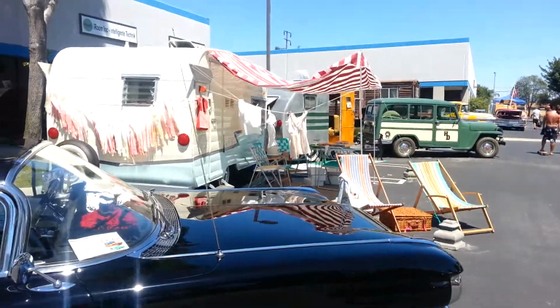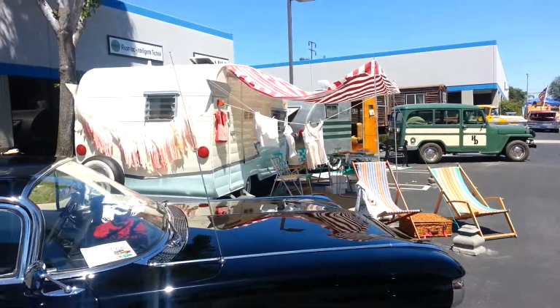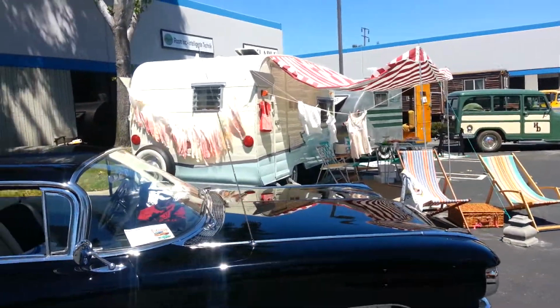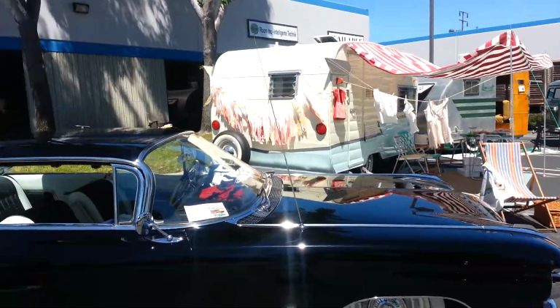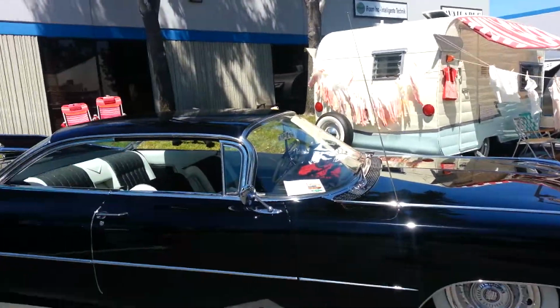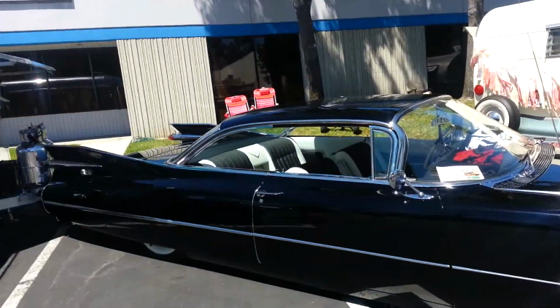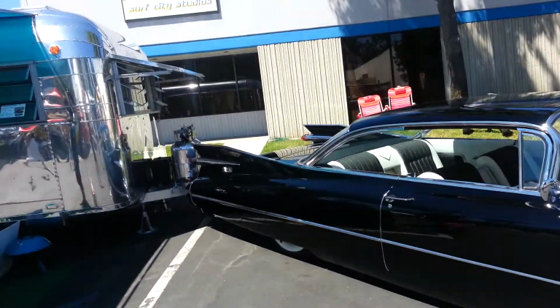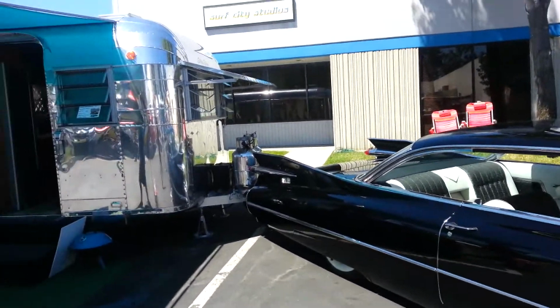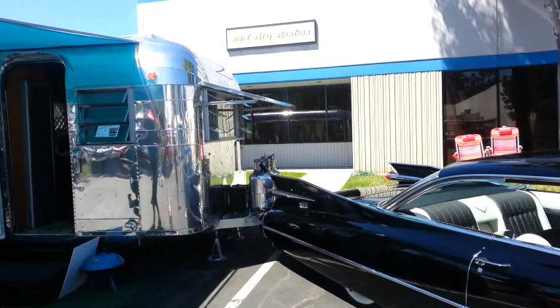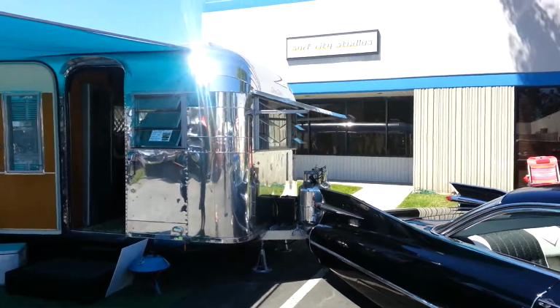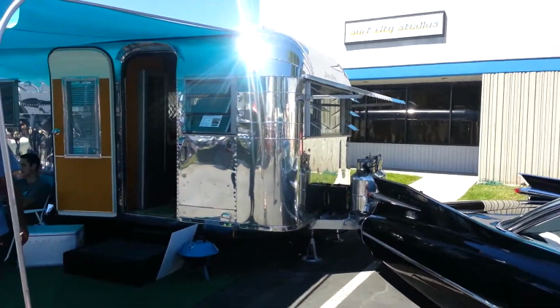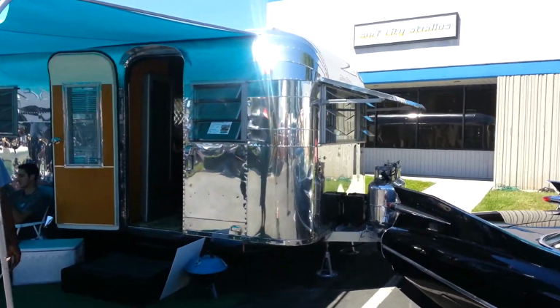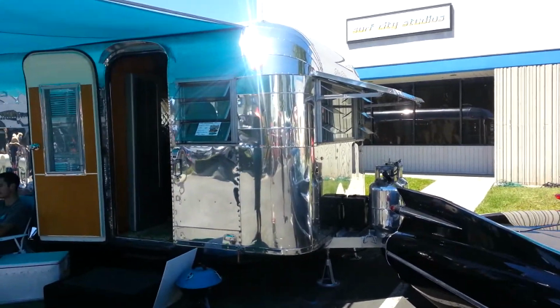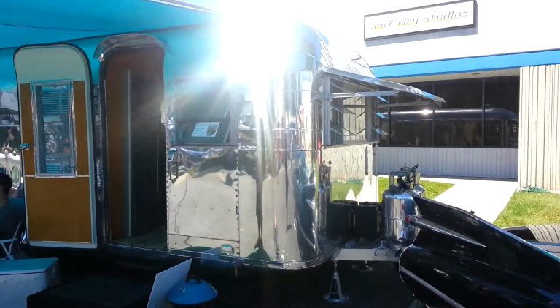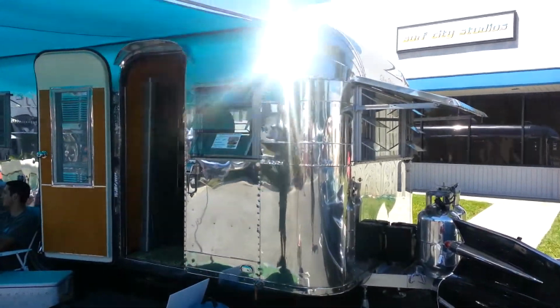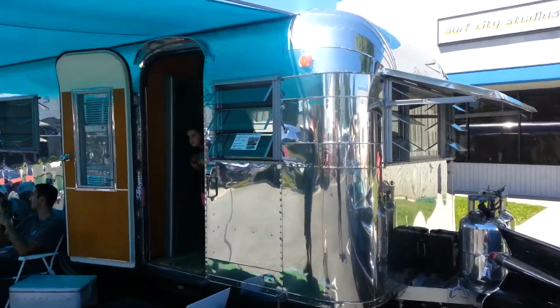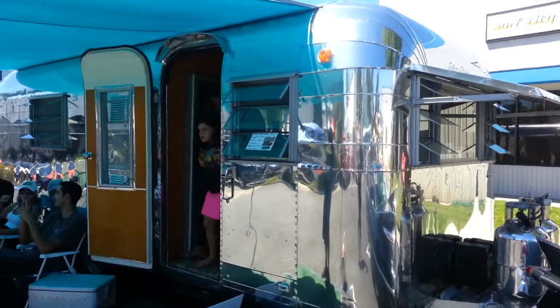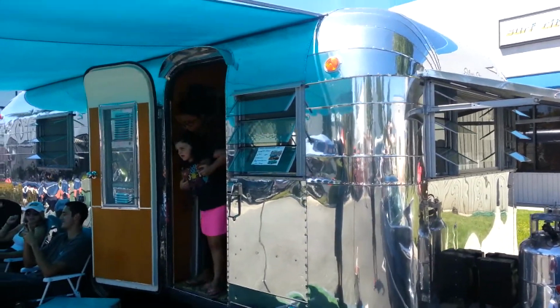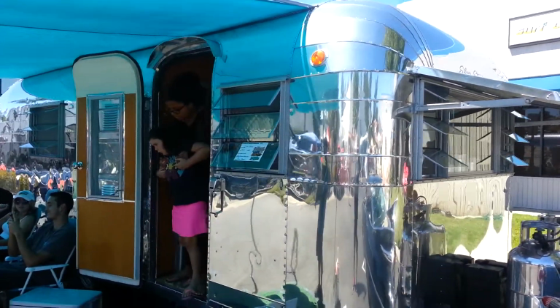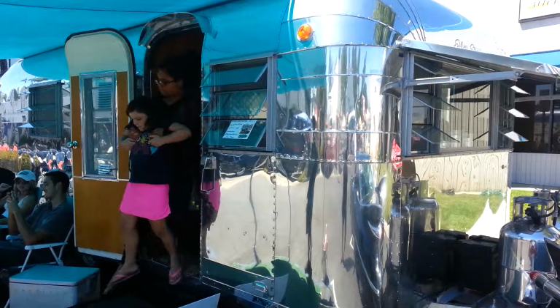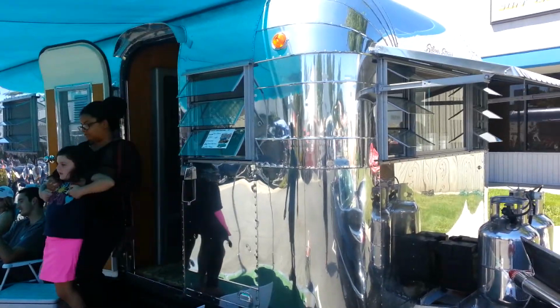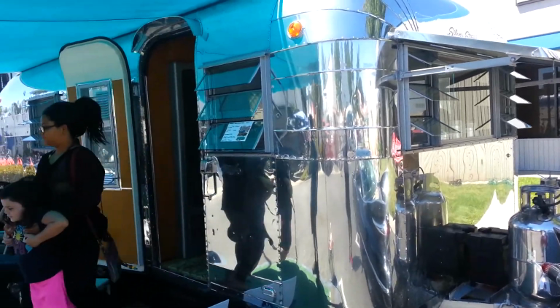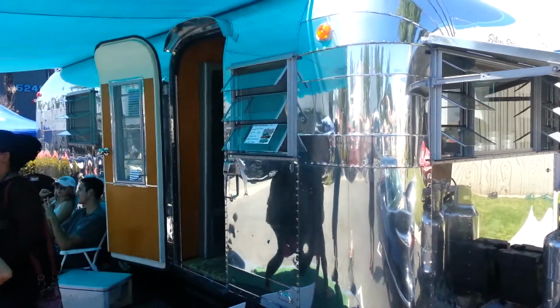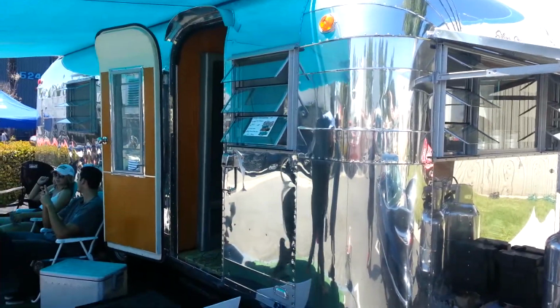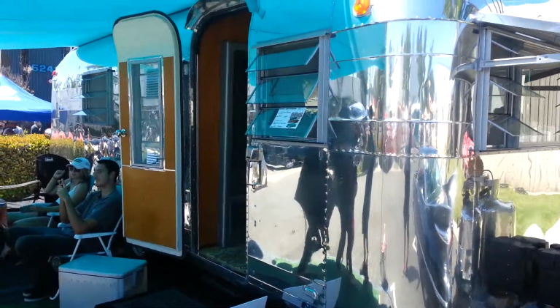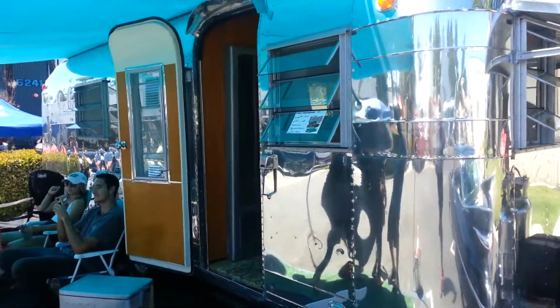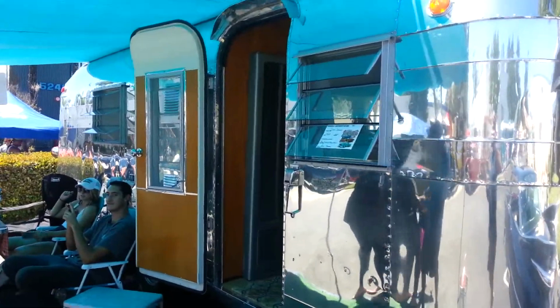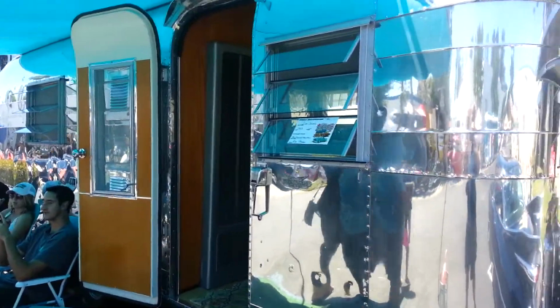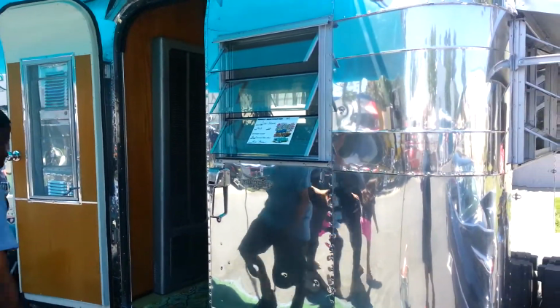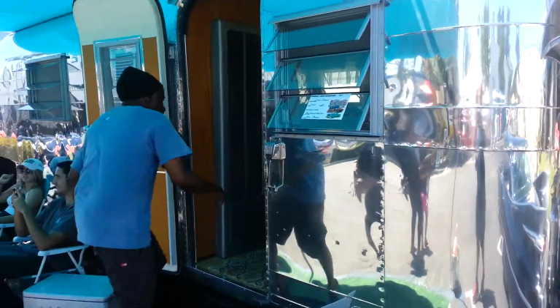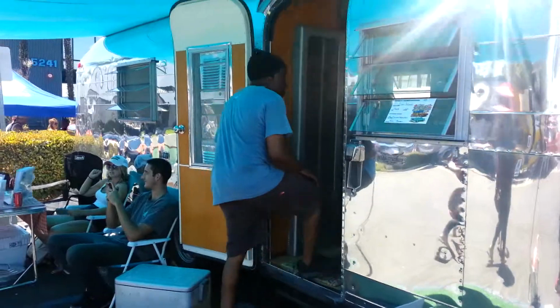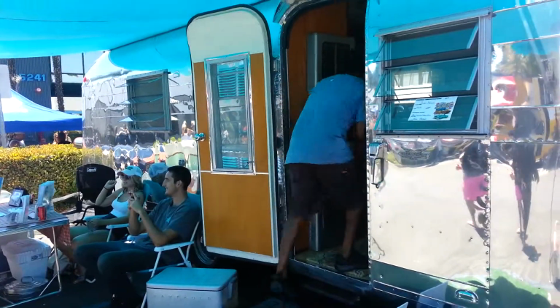We have a bunch of other little trailers here. It's pretty cool to go on the road, pull one of these things along, going wherever you want, stop wherever you want — just like the old days. Brings back the fifties, brings back the sixties, and this is cool.